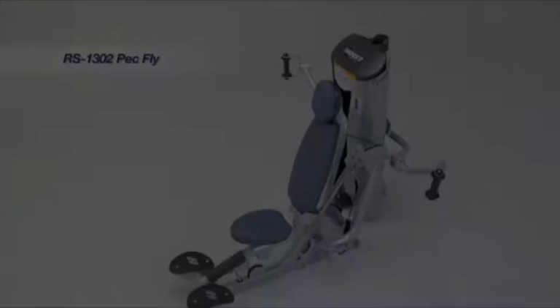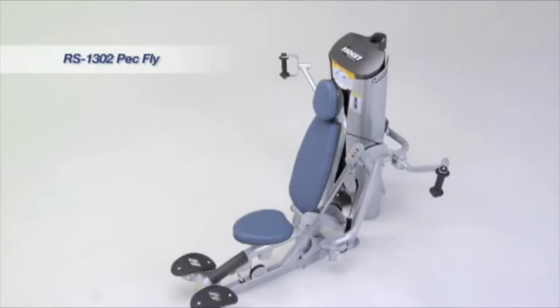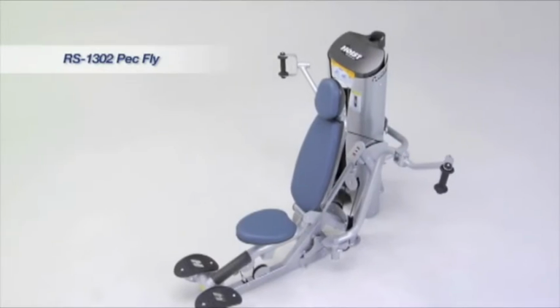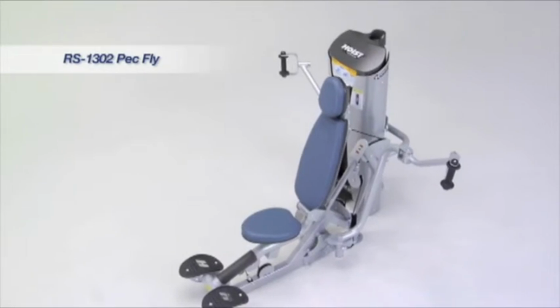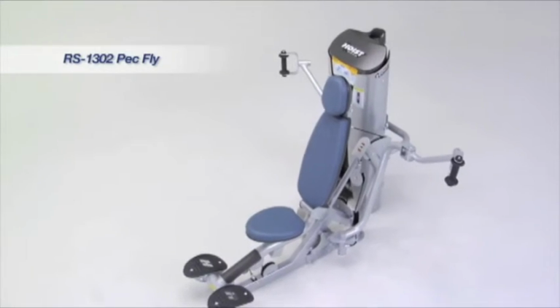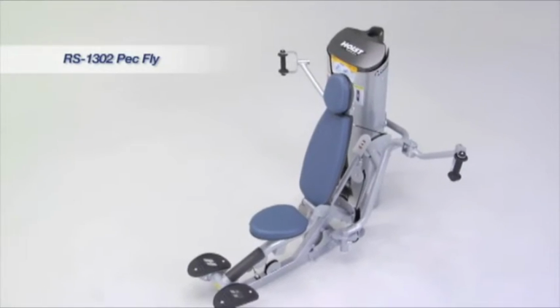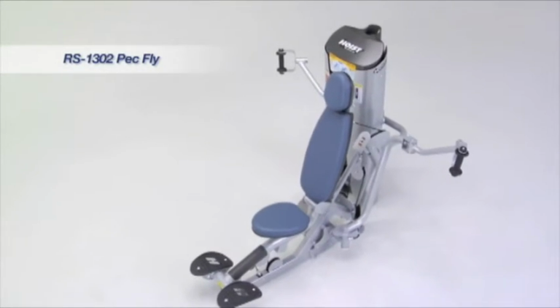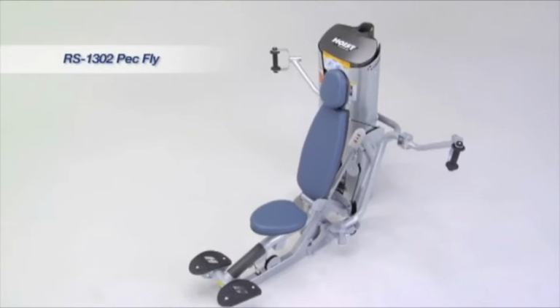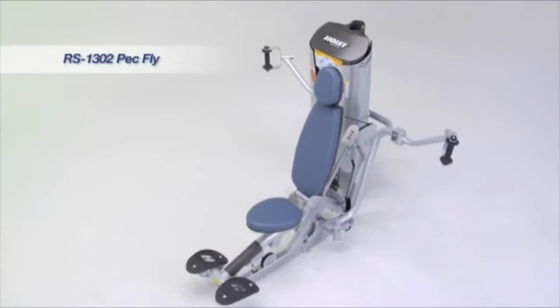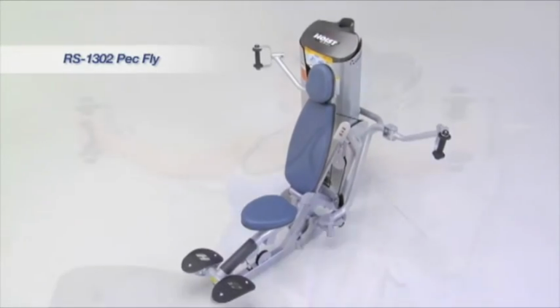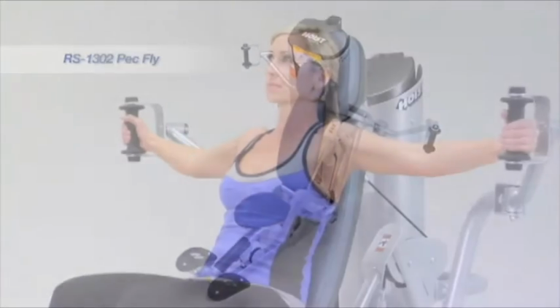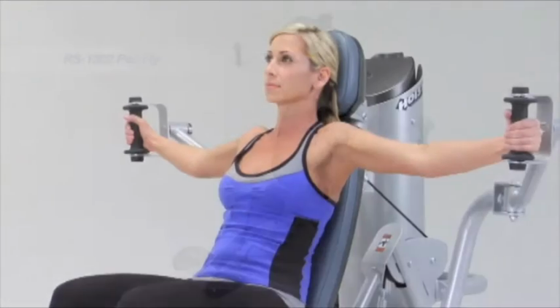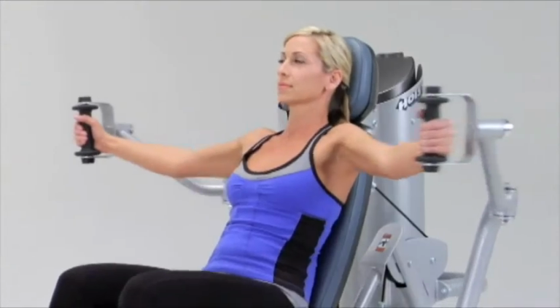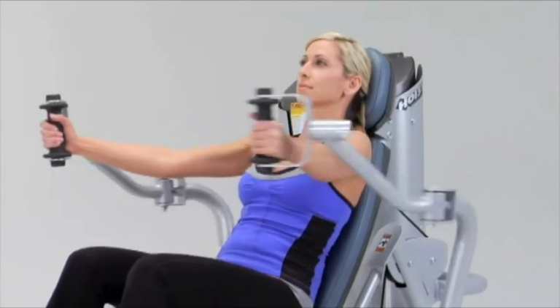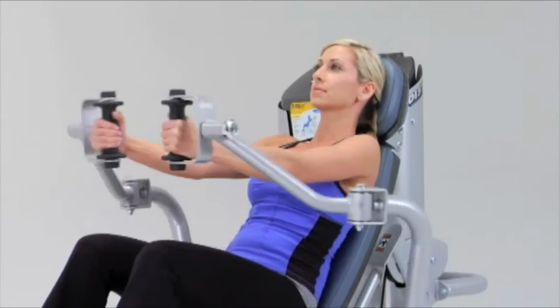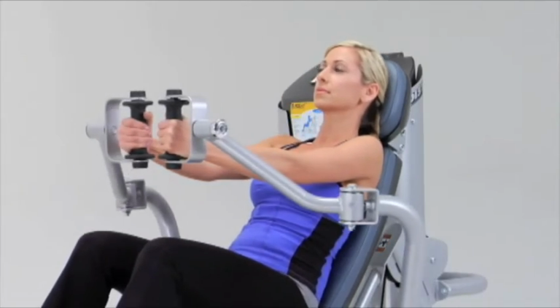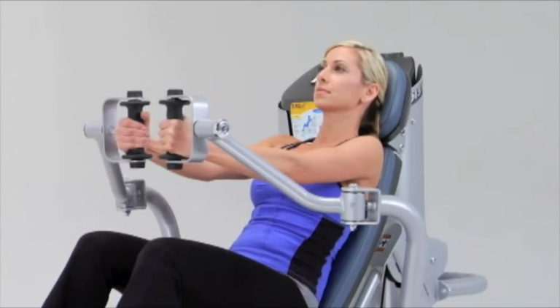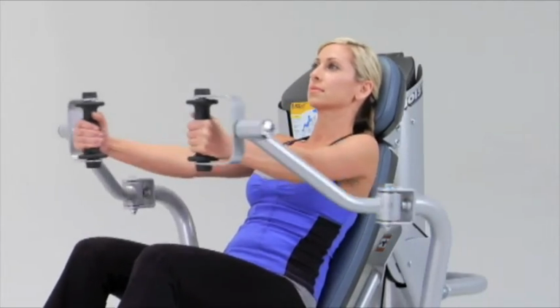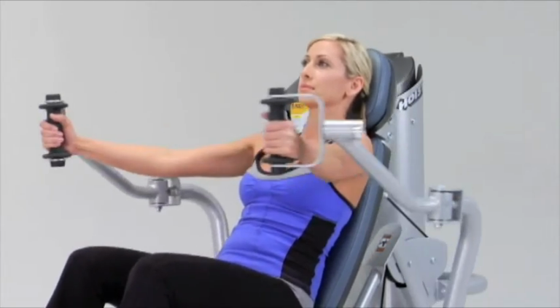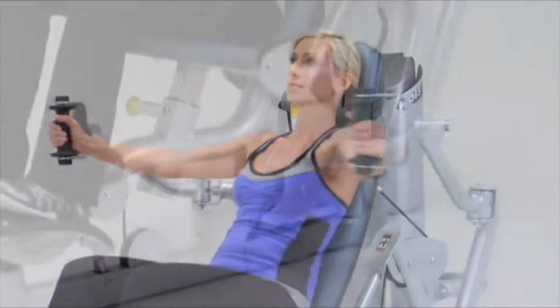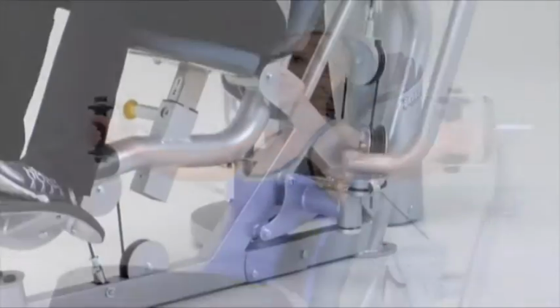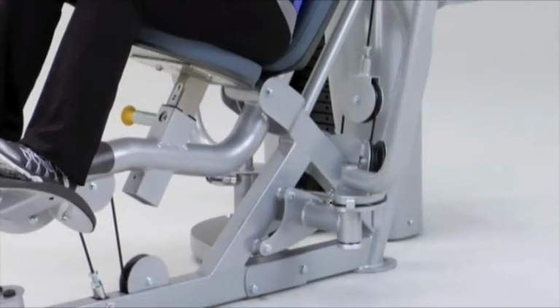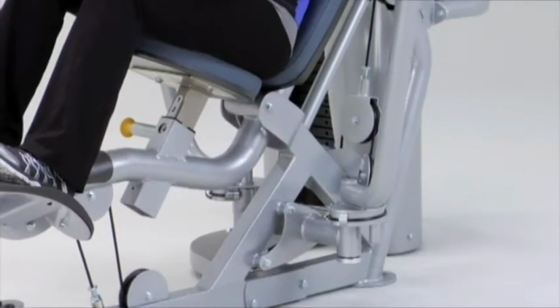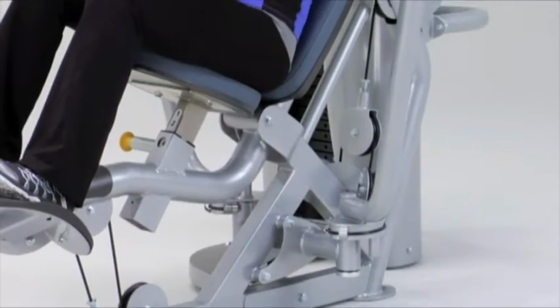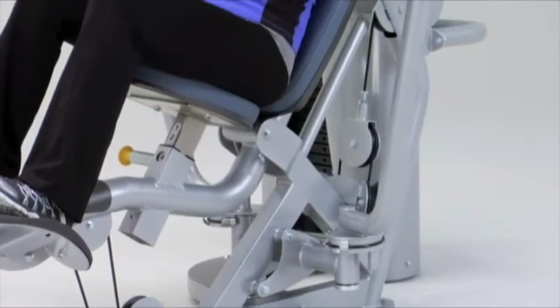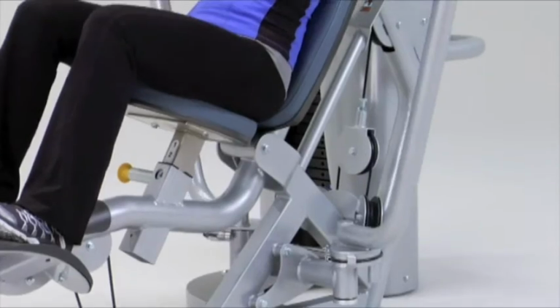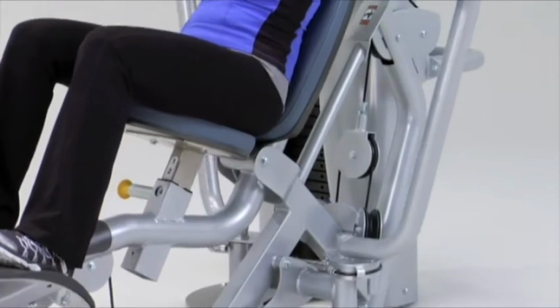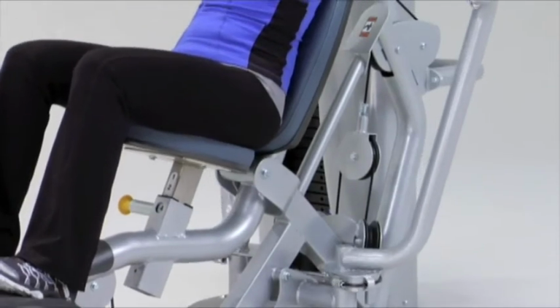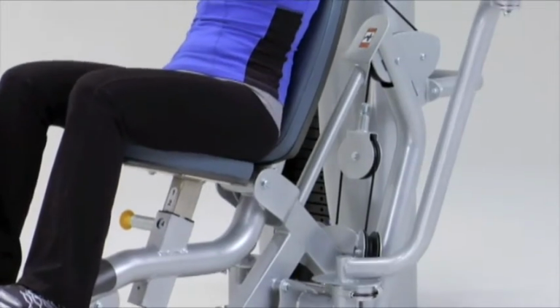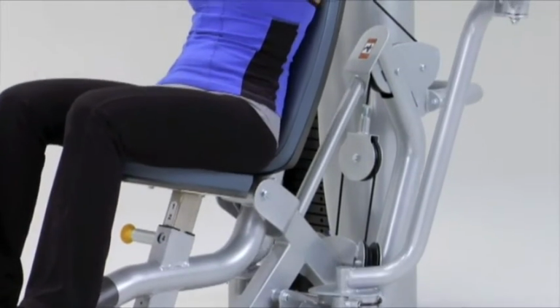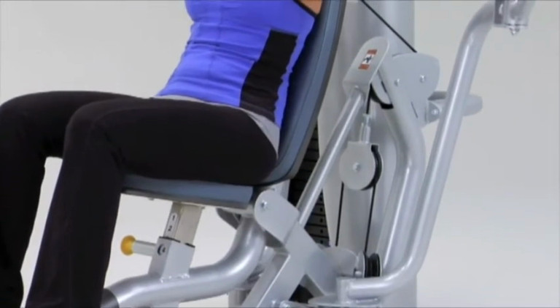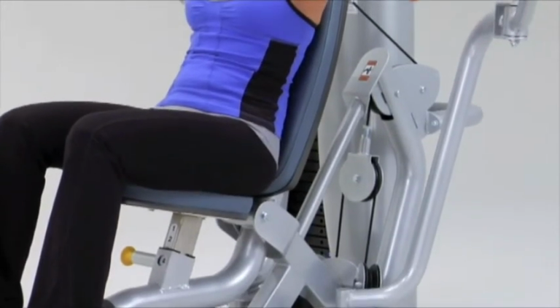The ROCKET selectorized PECFLY starts with the exercise handles positioned at the upper chest. Then ROCKET's technology moves the body to the rear, recruiting mid and lower chest muscles for a more complete exercise movement.